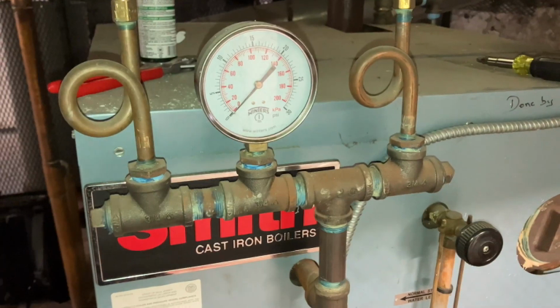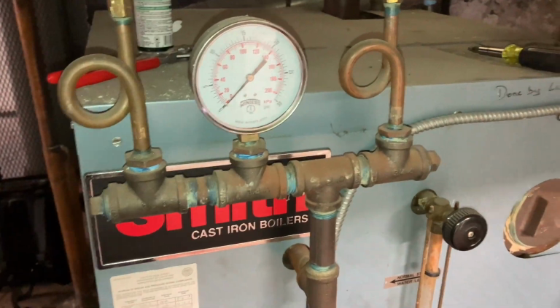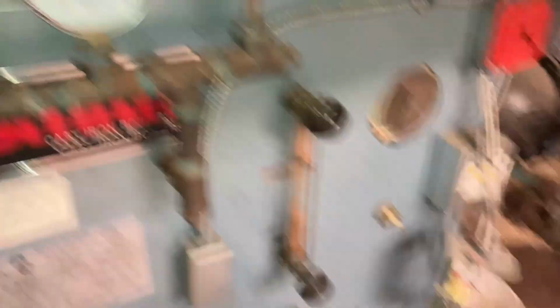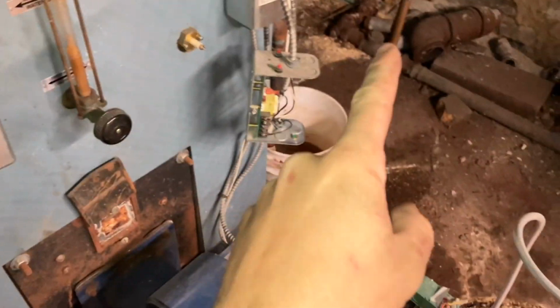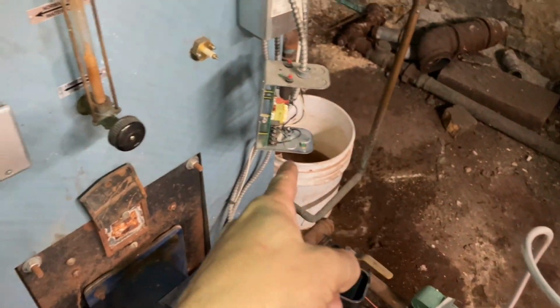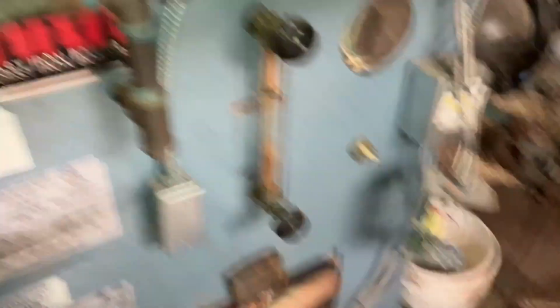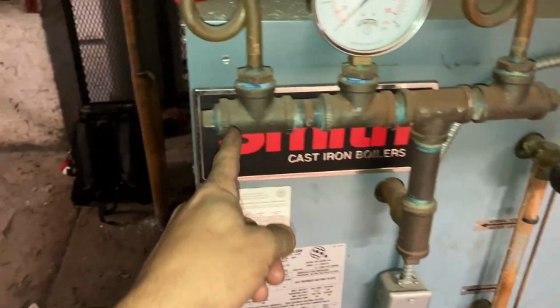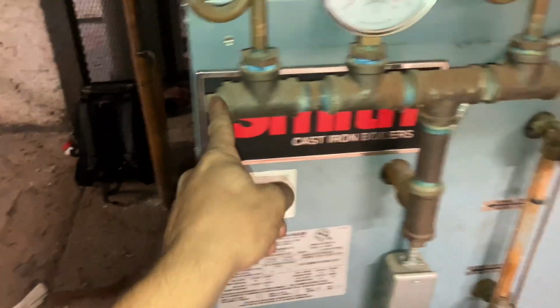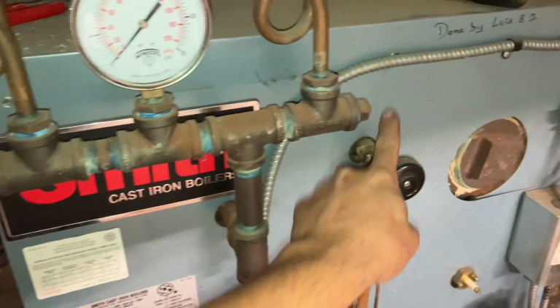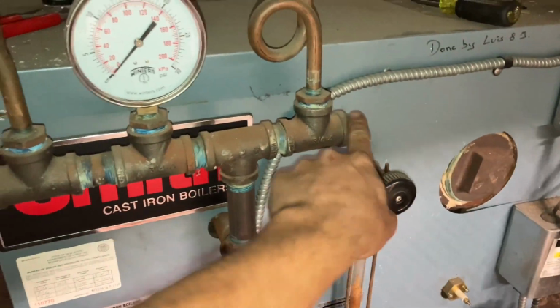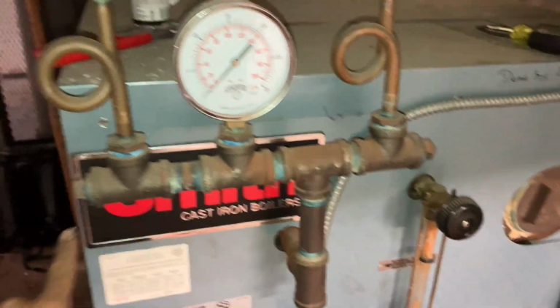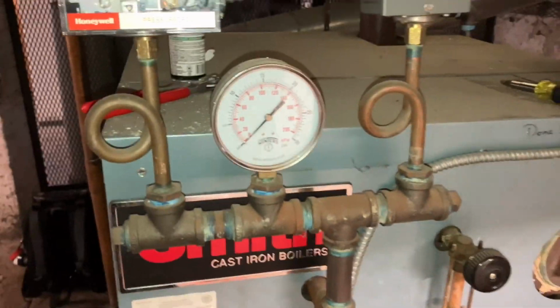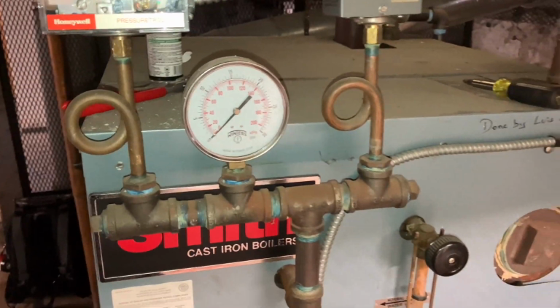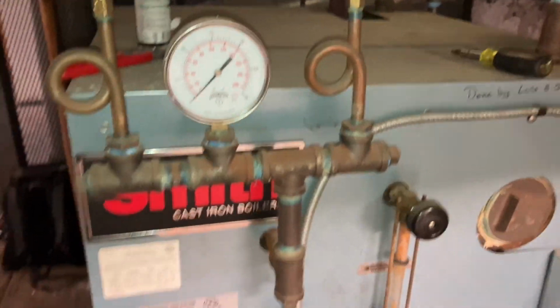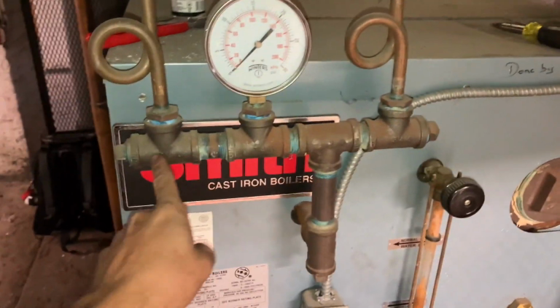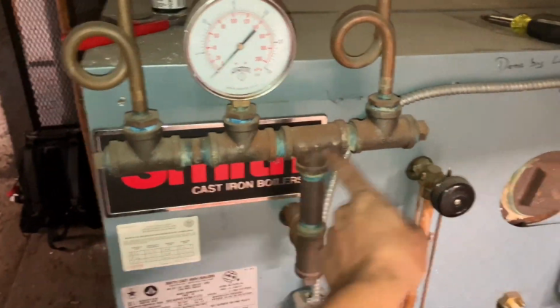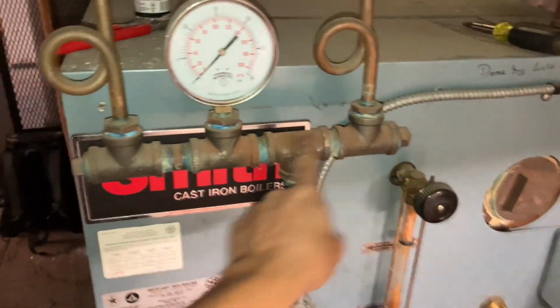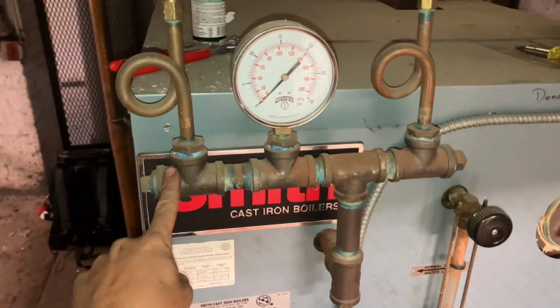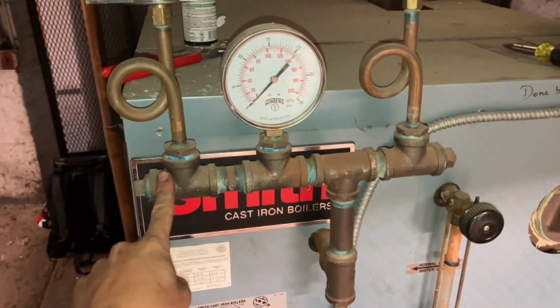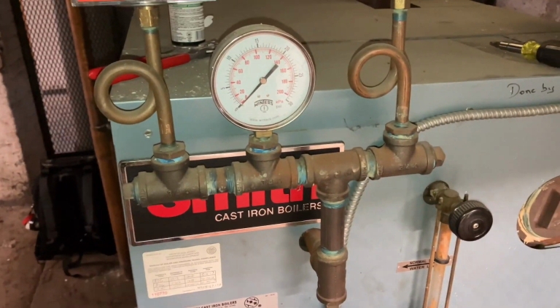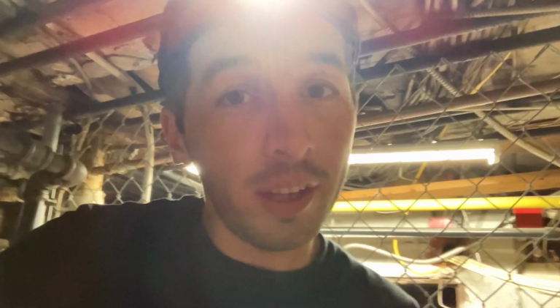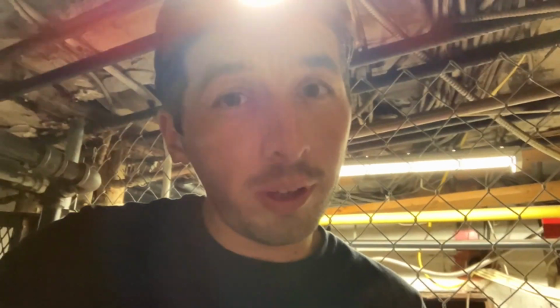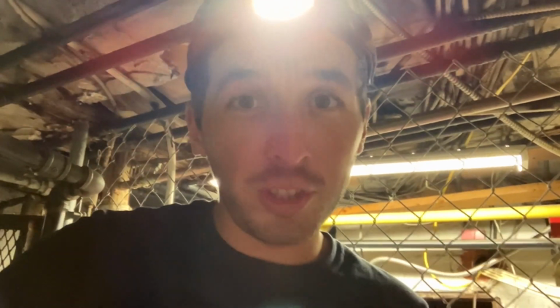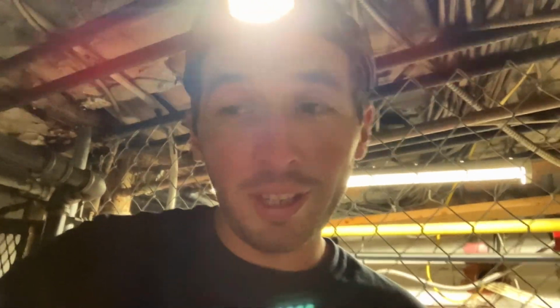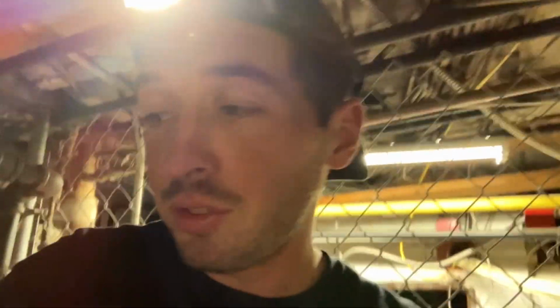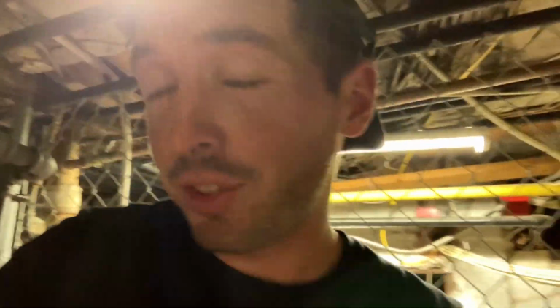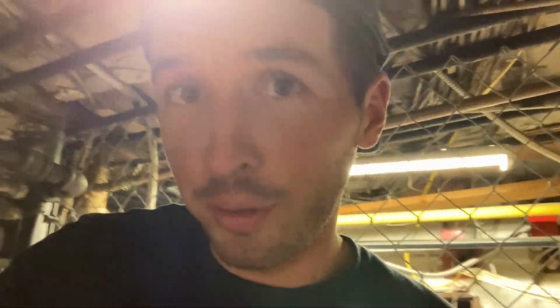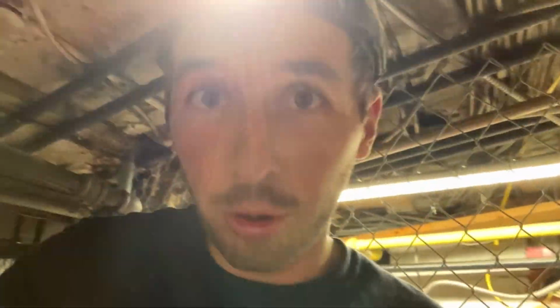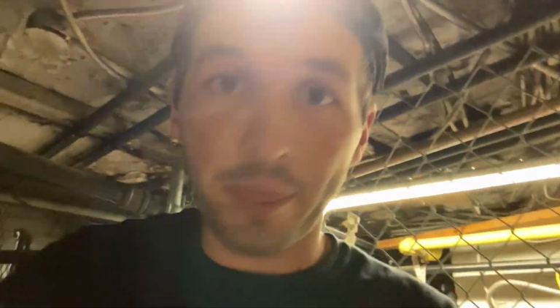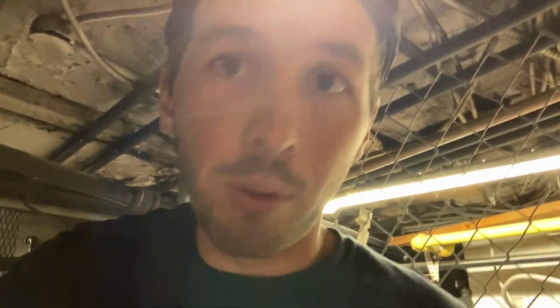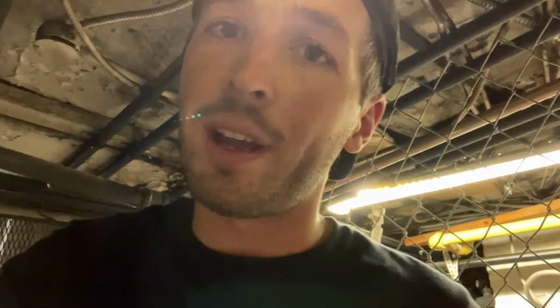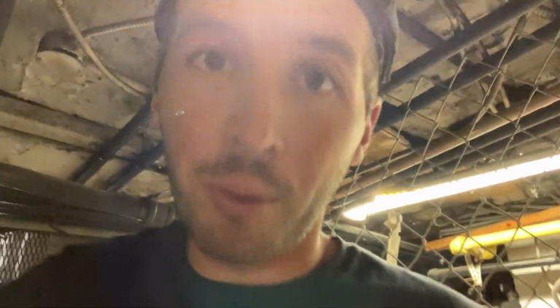While I'm waiting for that to drain, I'm gonna open up my pressure troll loop and make sure that this is not plugged up. And to be clear, when I say drain it, I mean drain it just below the probe, not the whole boiler. That would be pointless.